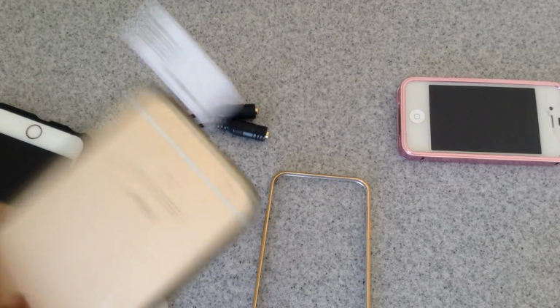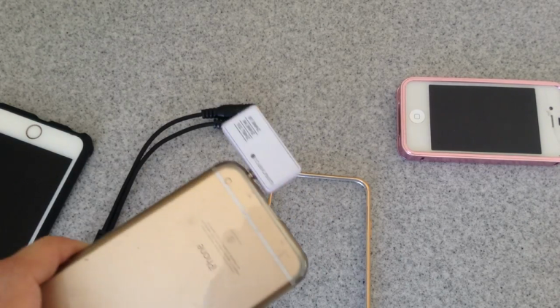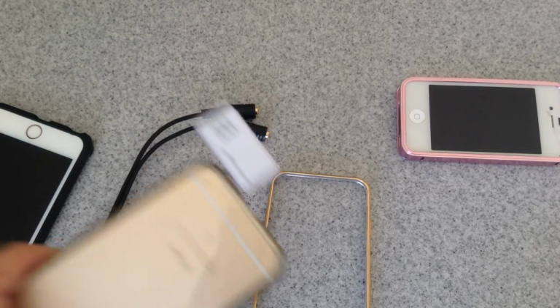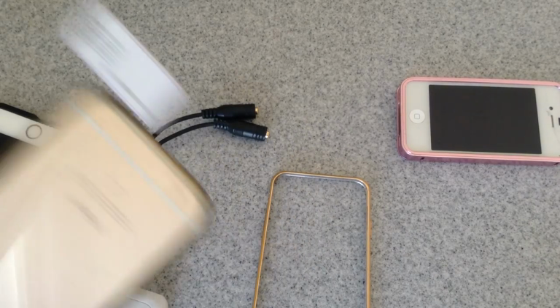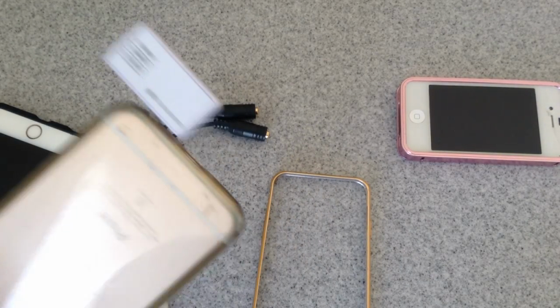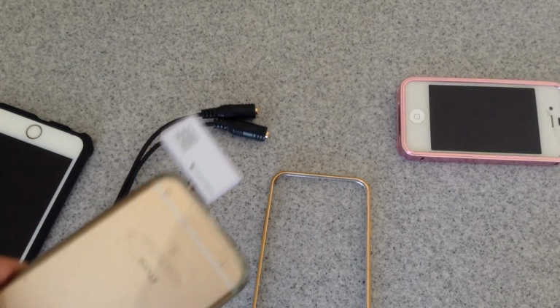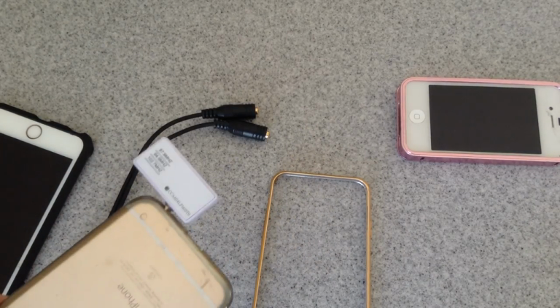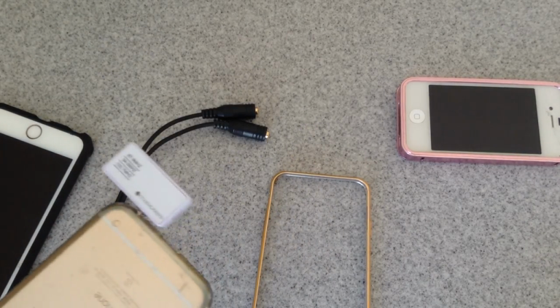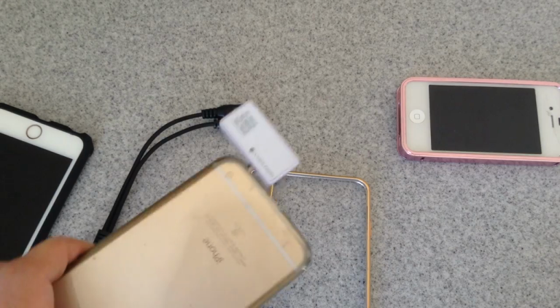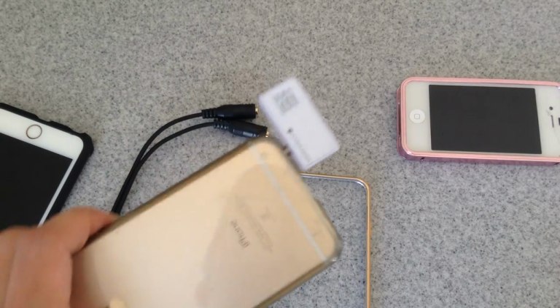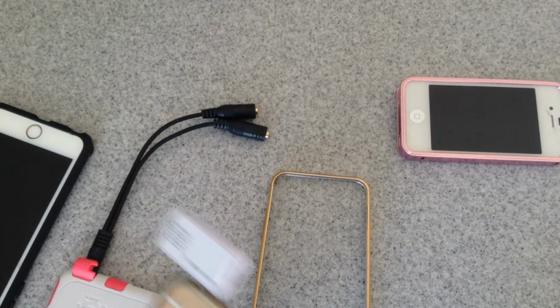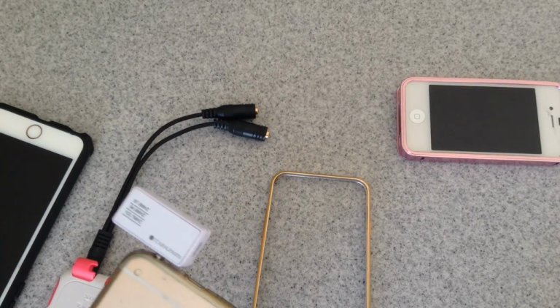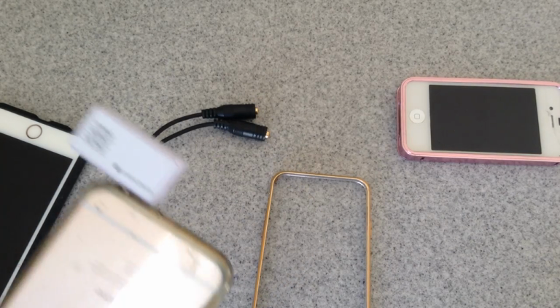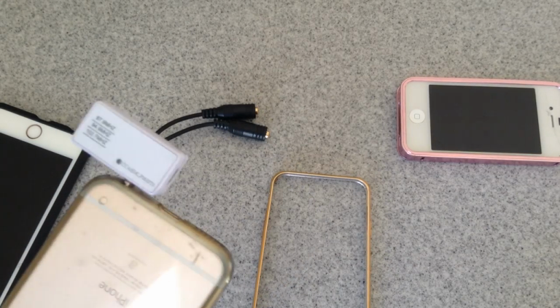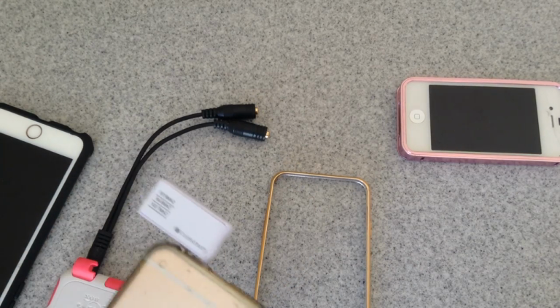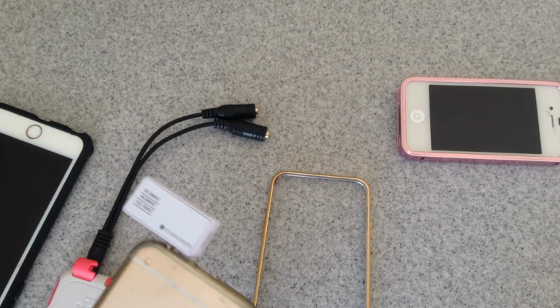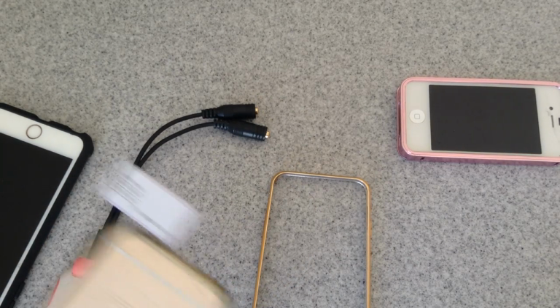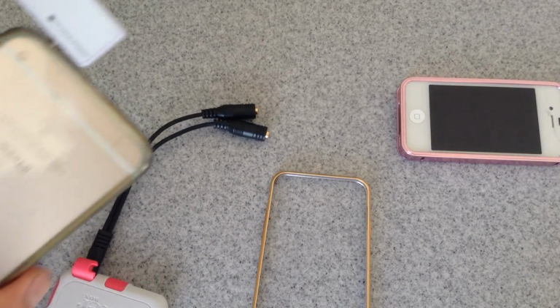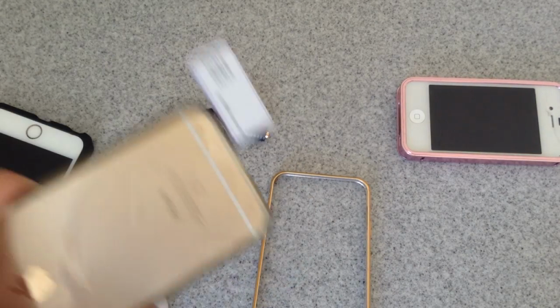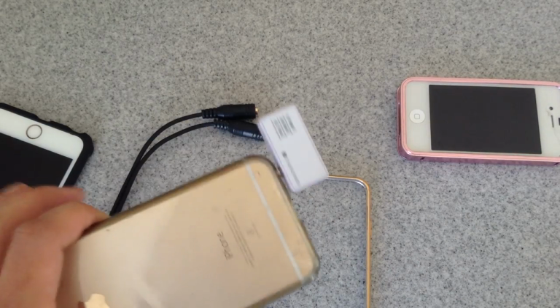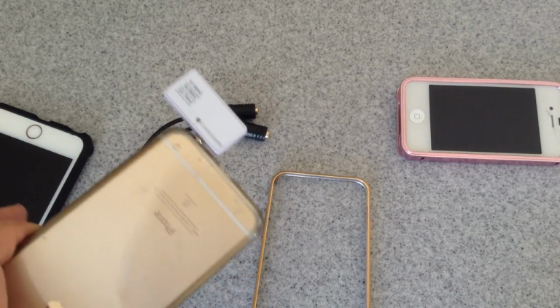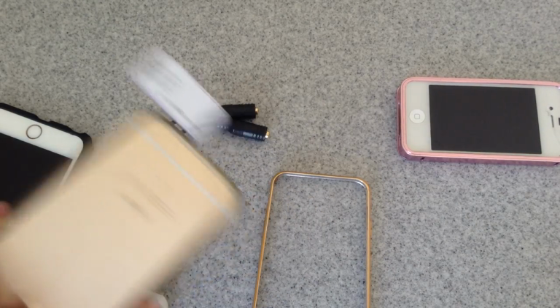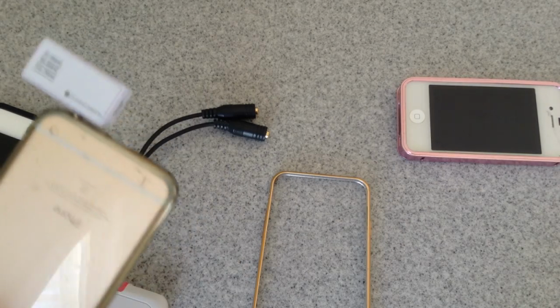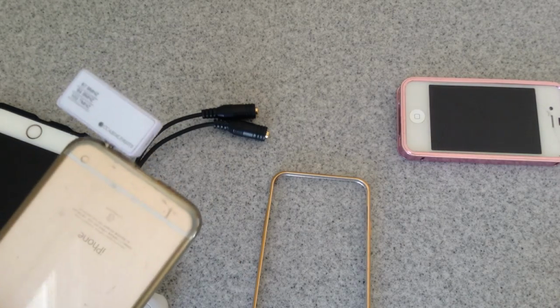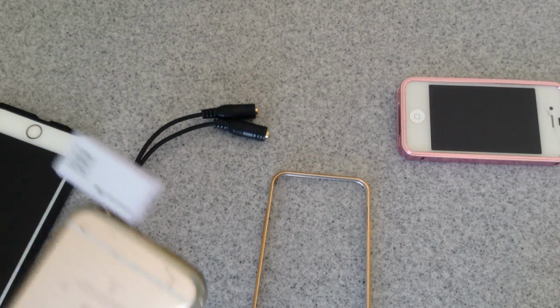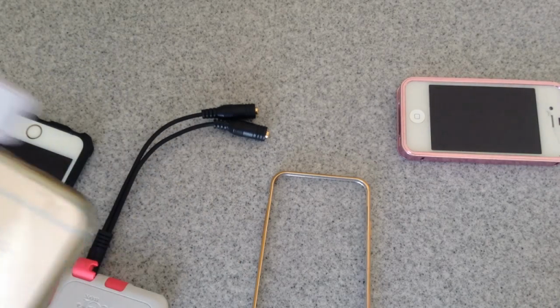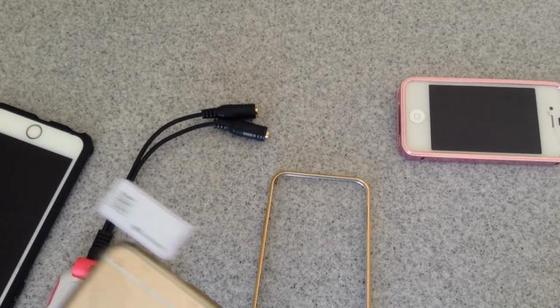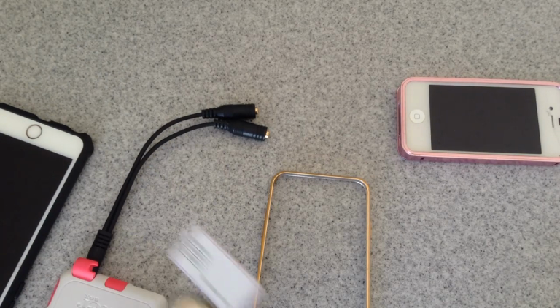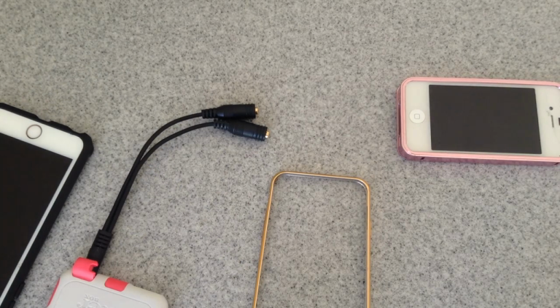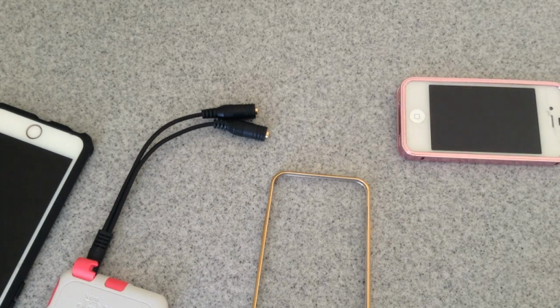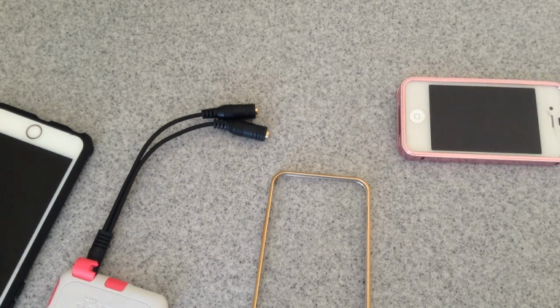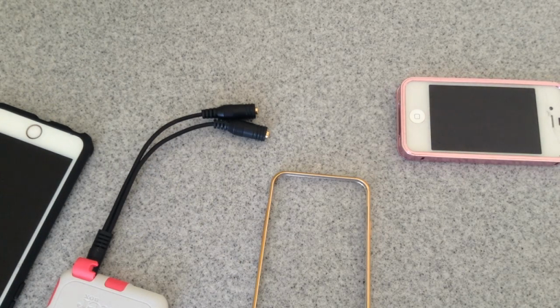This is Gizmo Guy showing you how to determine if you need a Y splitter for your case and your phone. Thank you for watching. This is Gizmo Guy. Bye-bye.